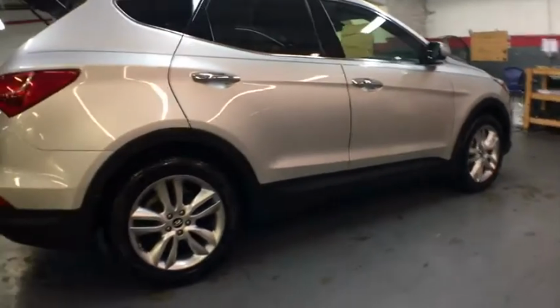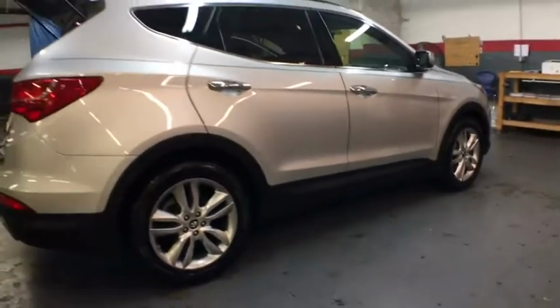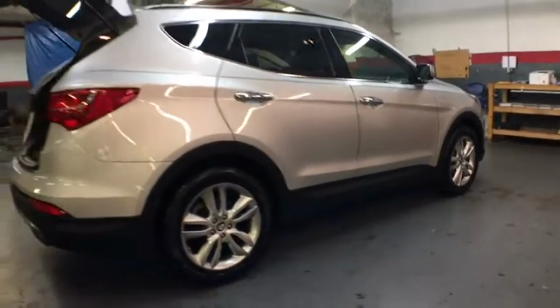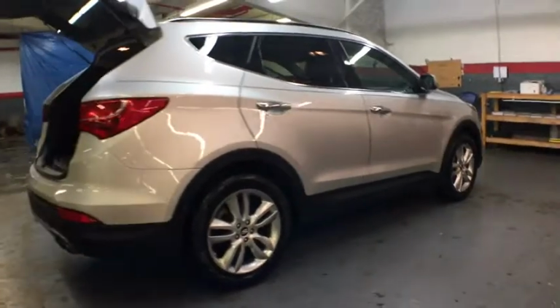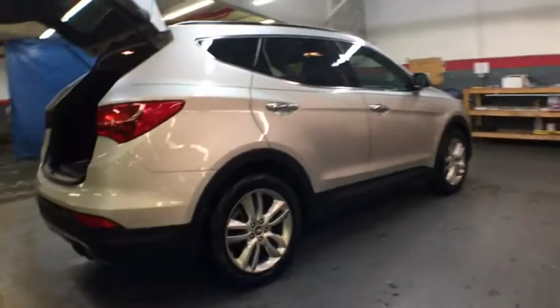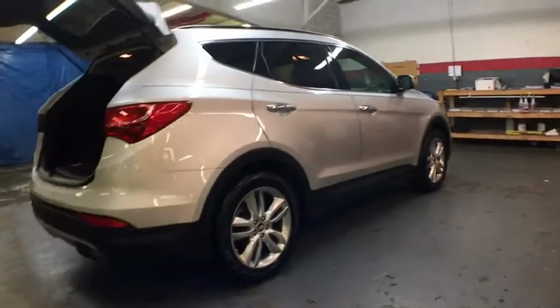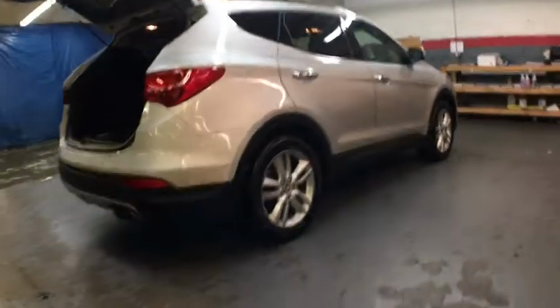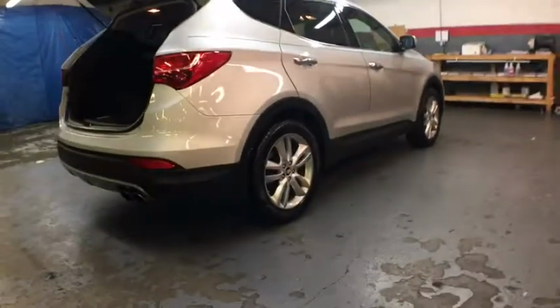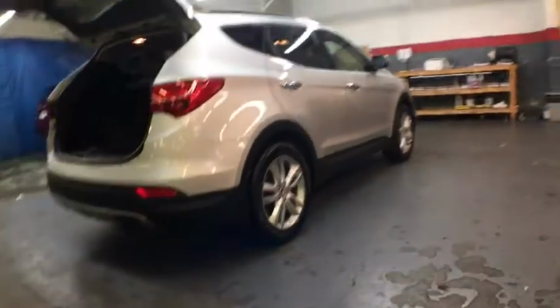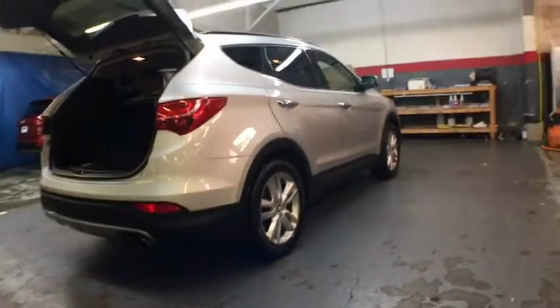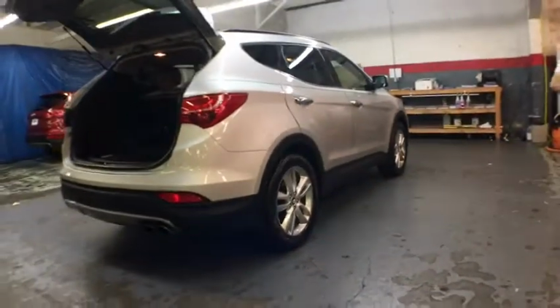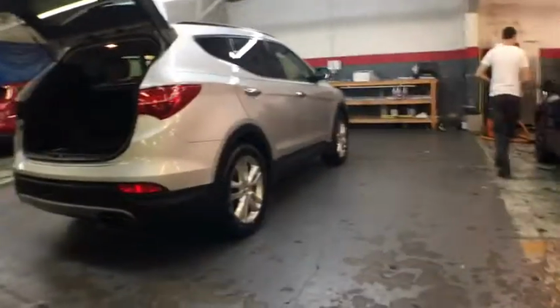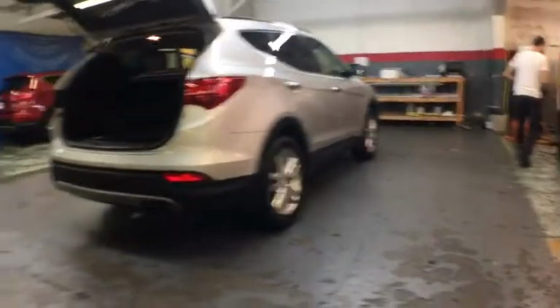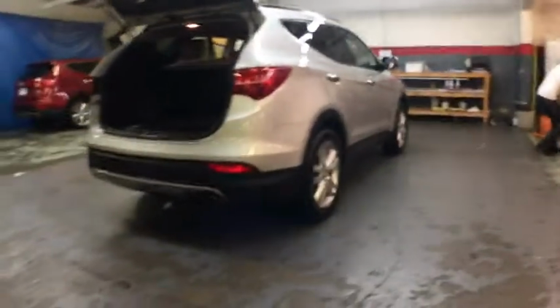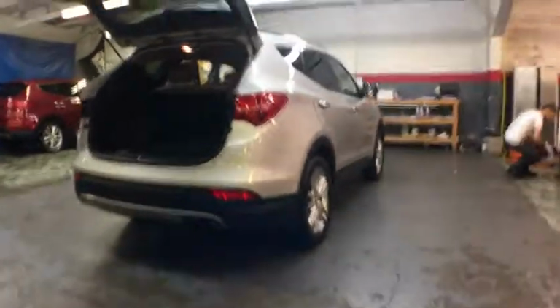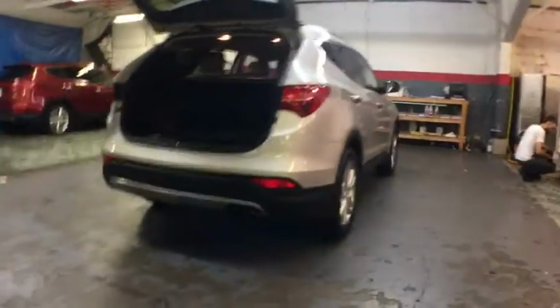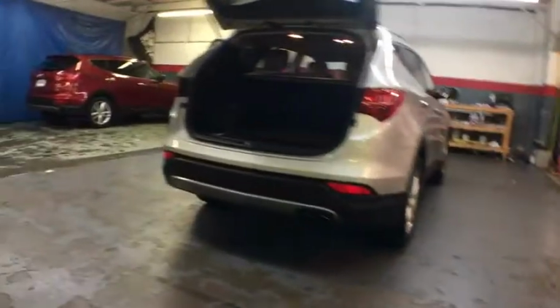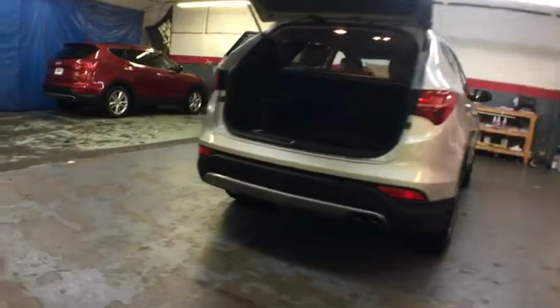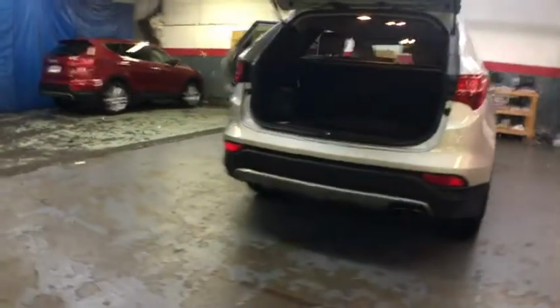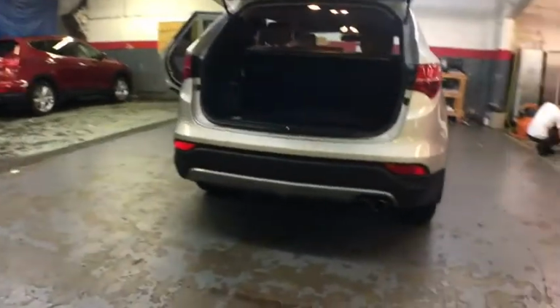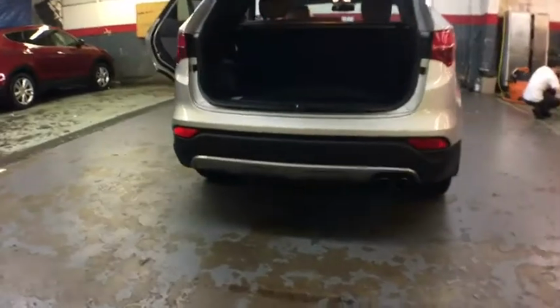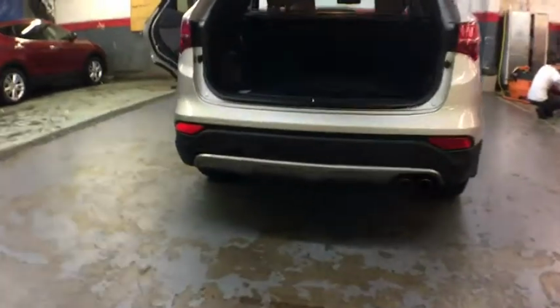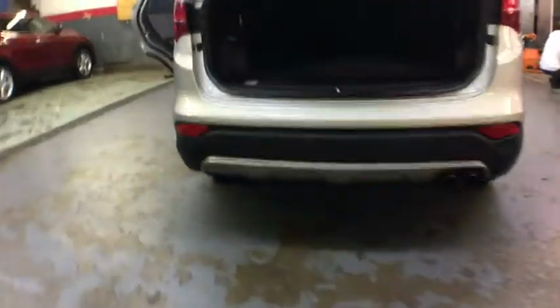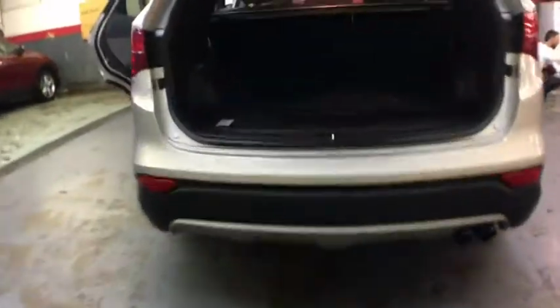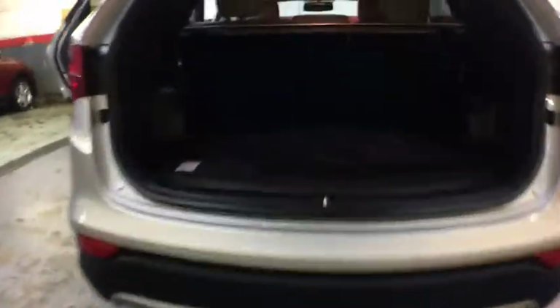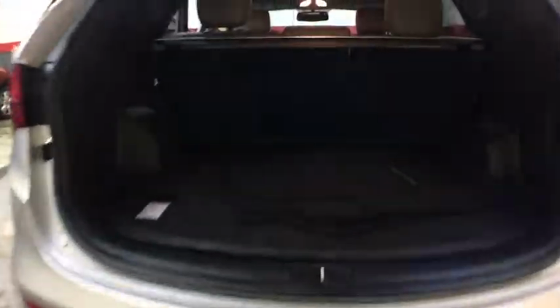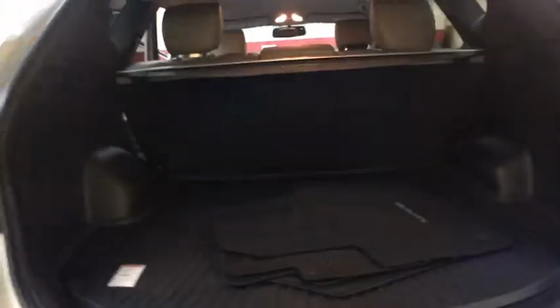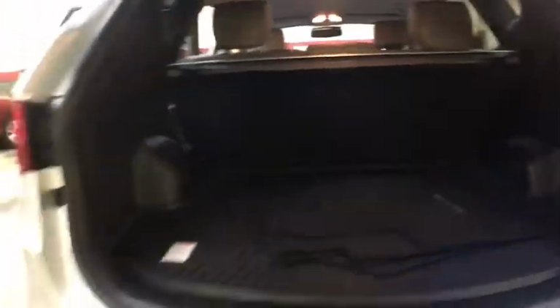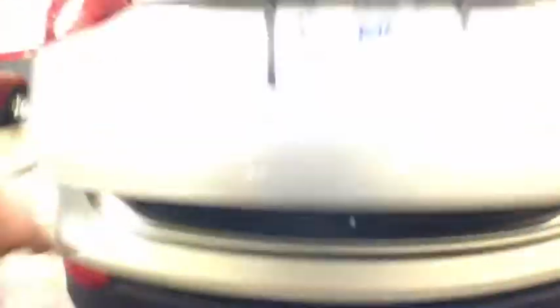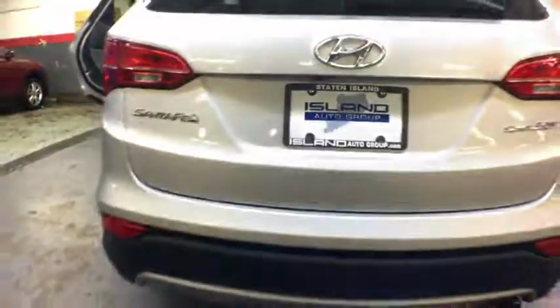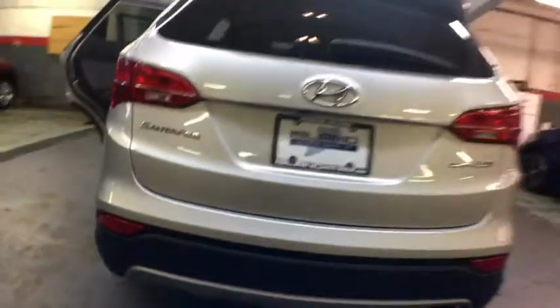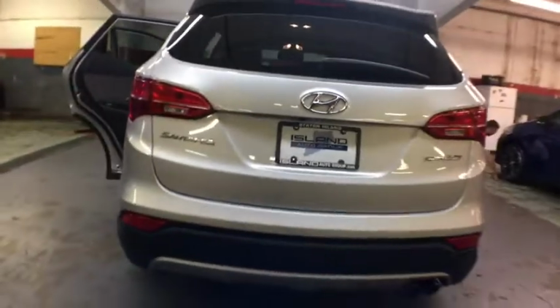Bluetooth, driver and passenger airbag, cruise control, front wheel drive, rear window defroster, fog lamps, power windows, side airbag system, heated front seat, brake assist, airbags.